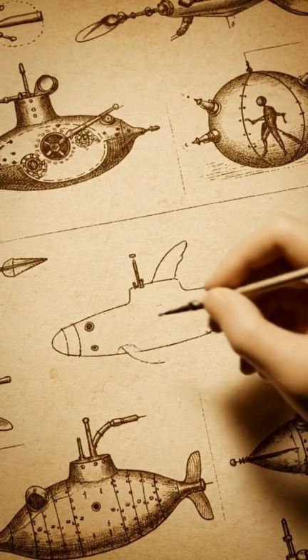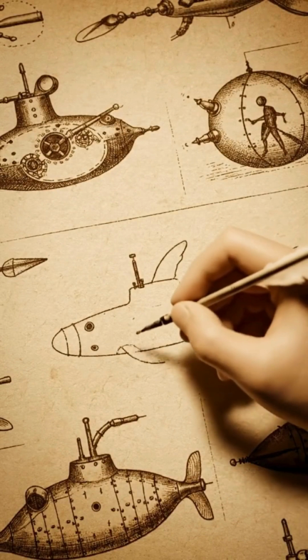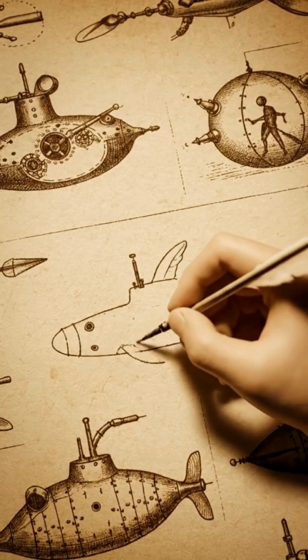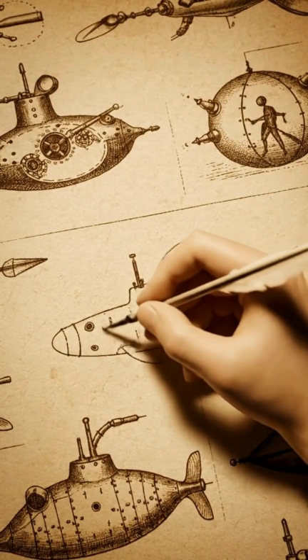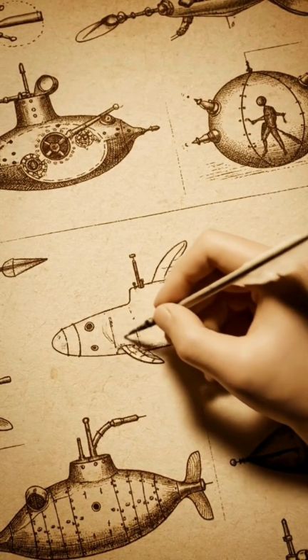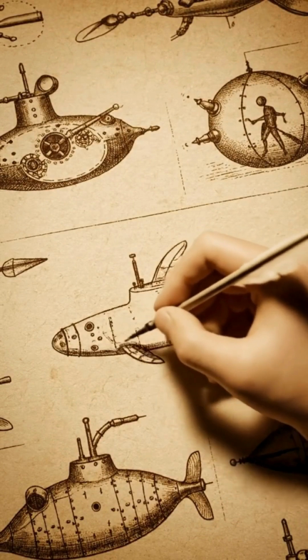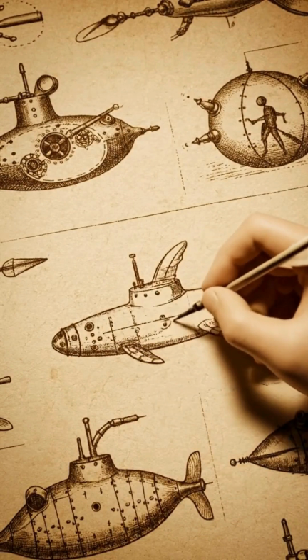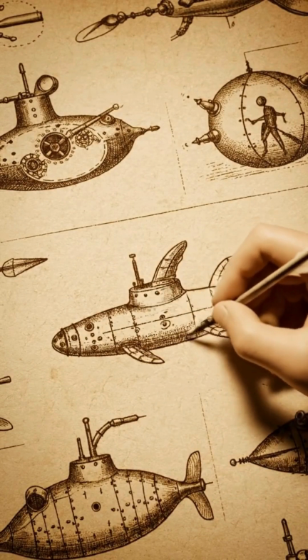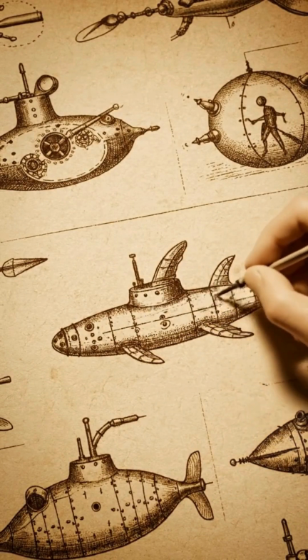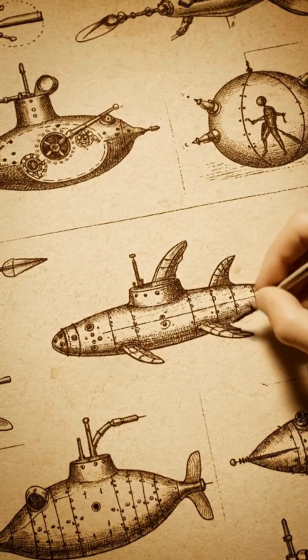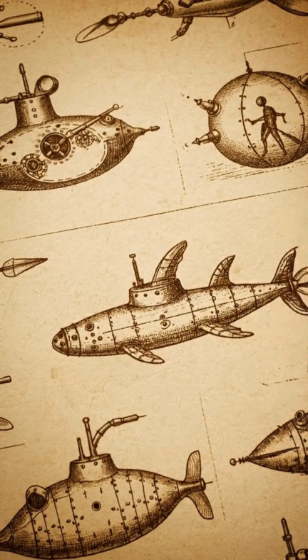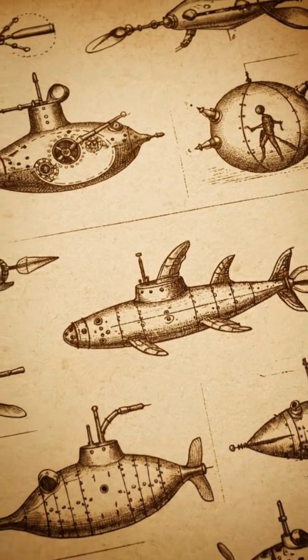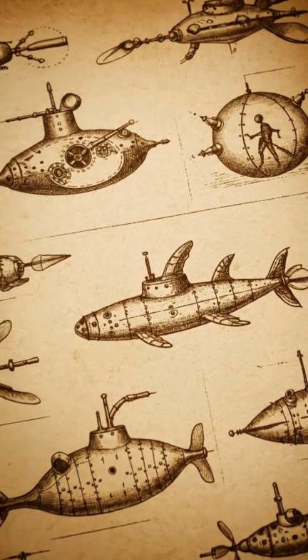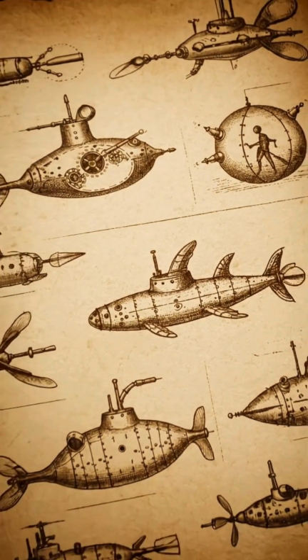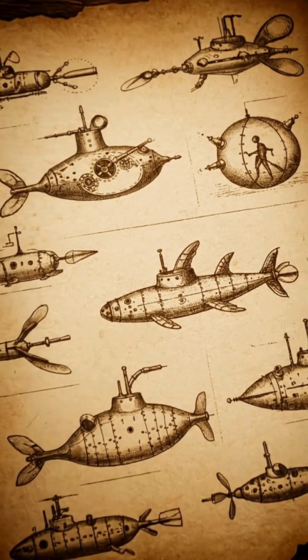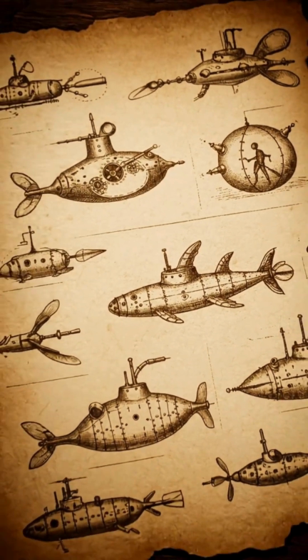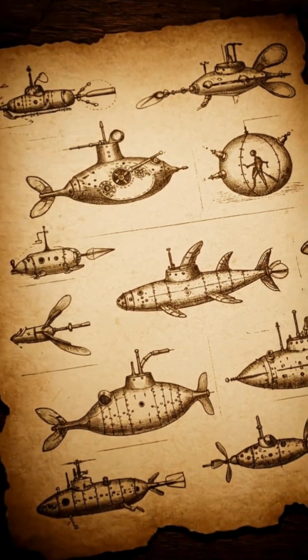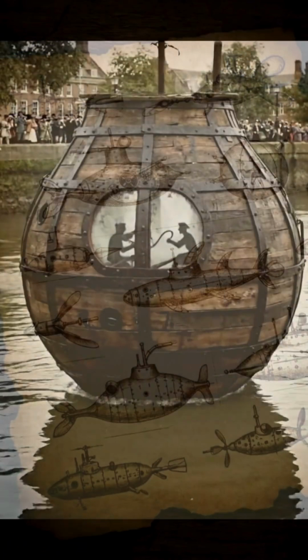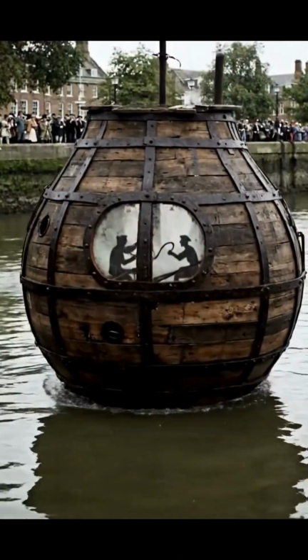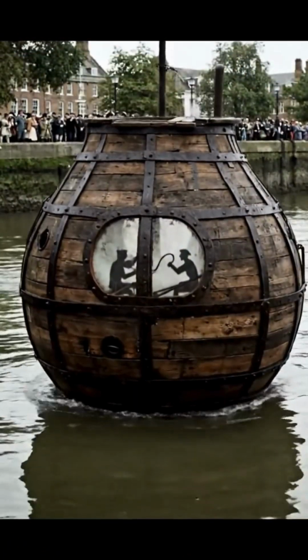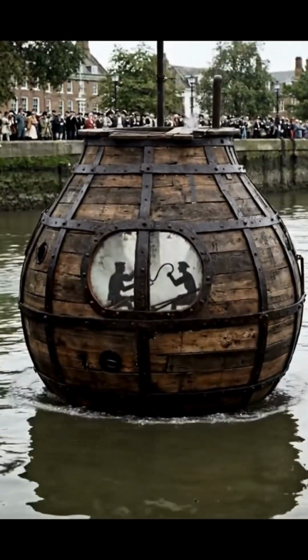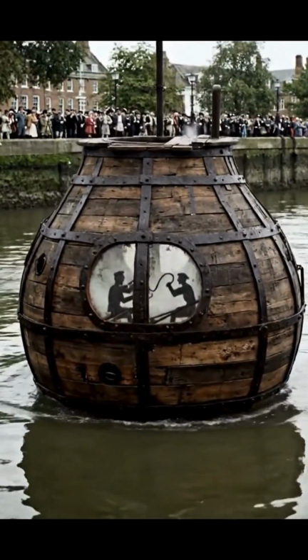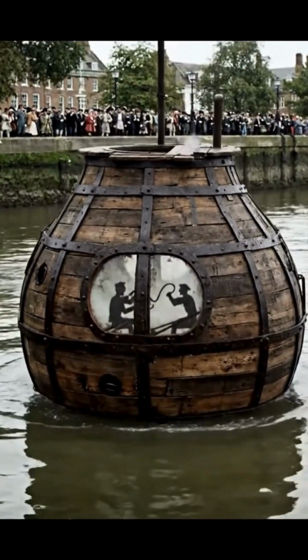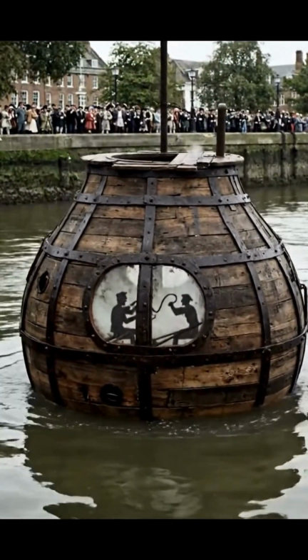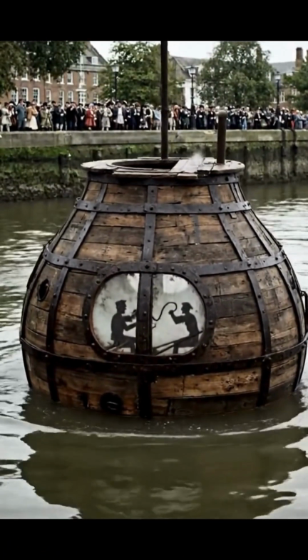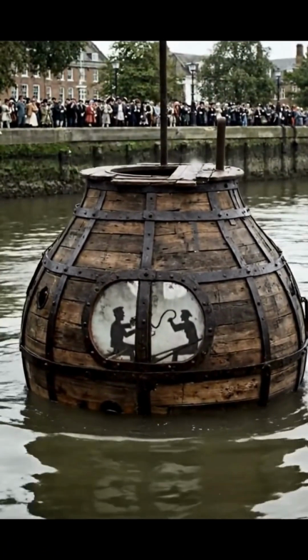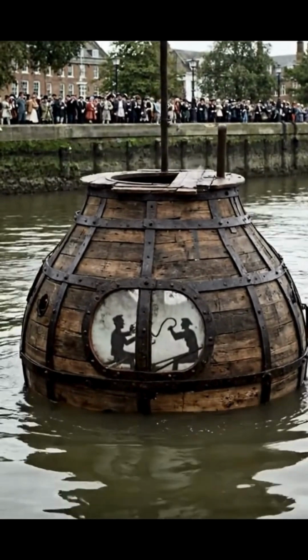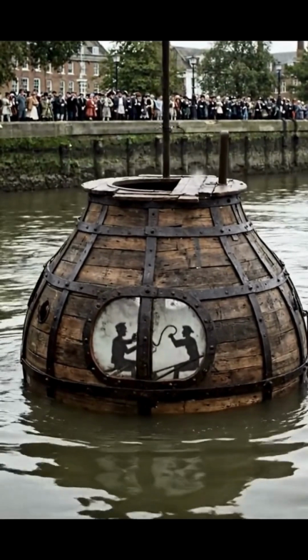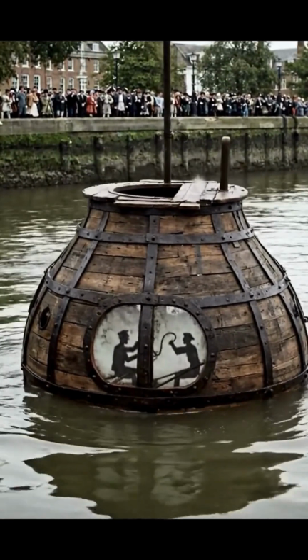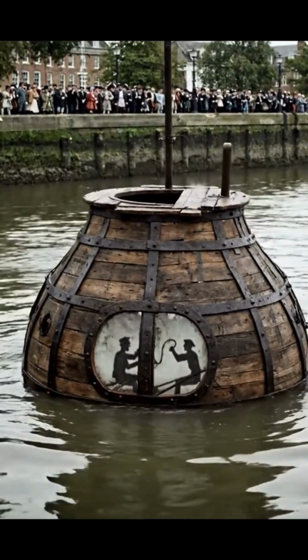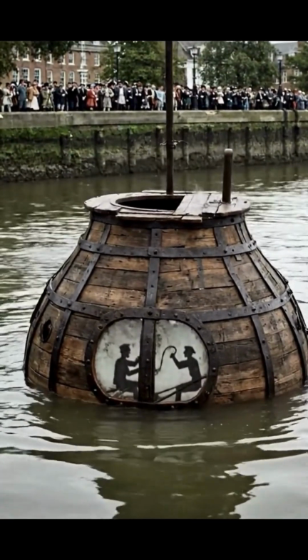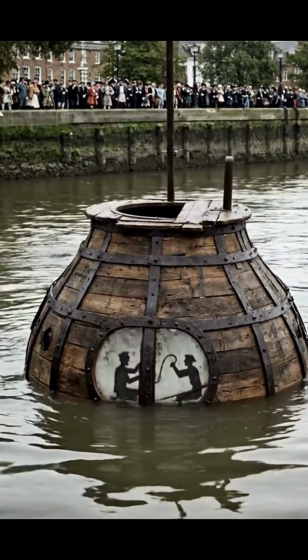The idea of traveling beneath the waves began centuries ago, drawn first on paper. In 1620, Cornelis Drebel tested a wooden submarine on the River Thames.